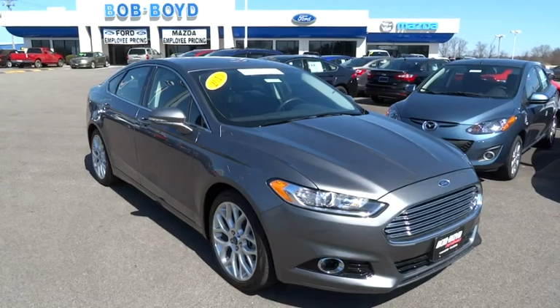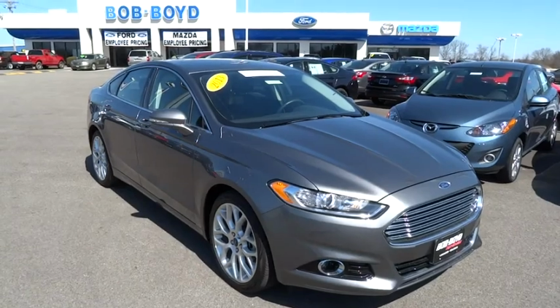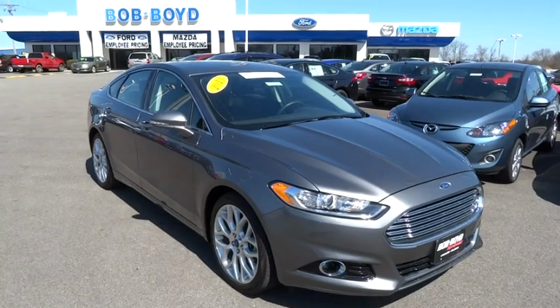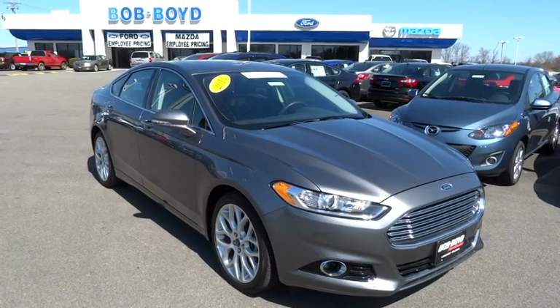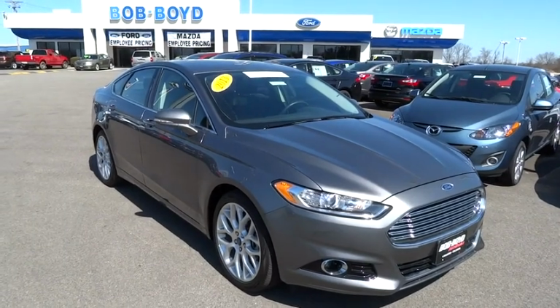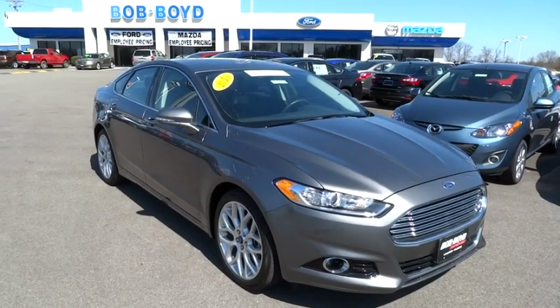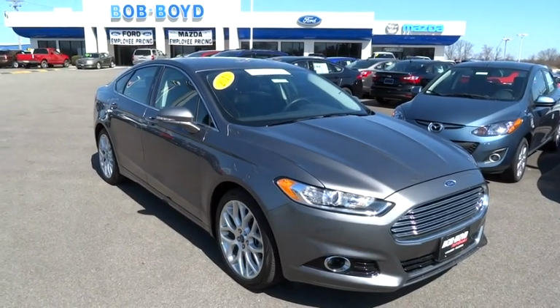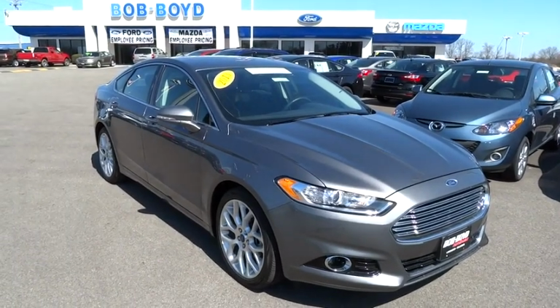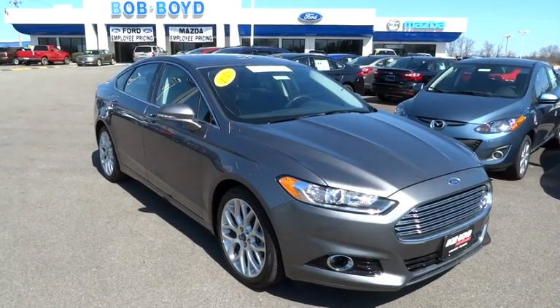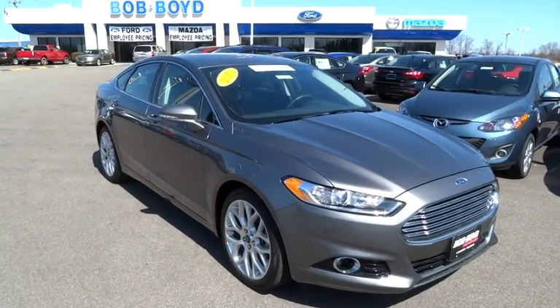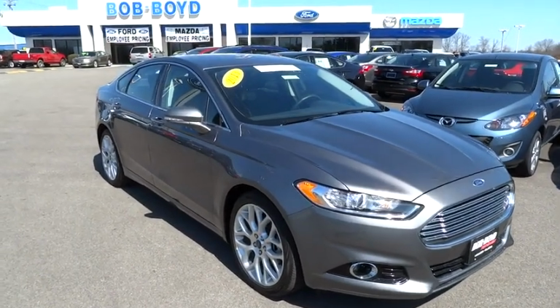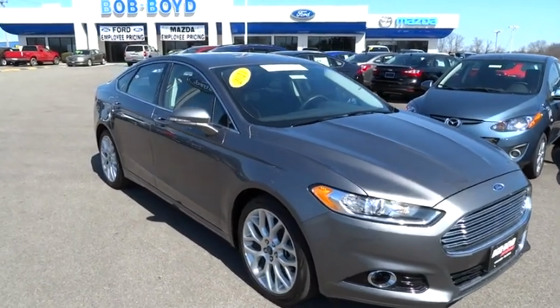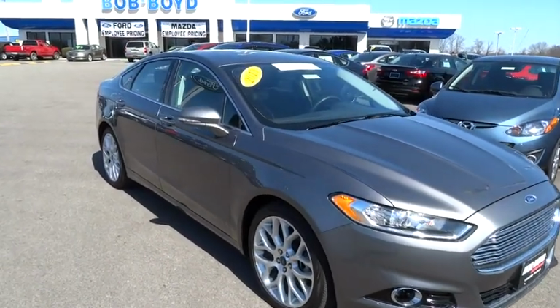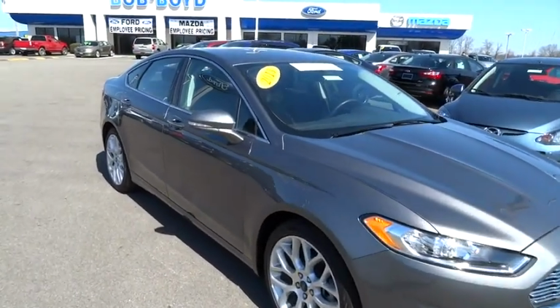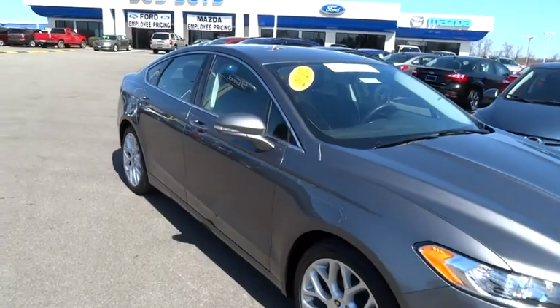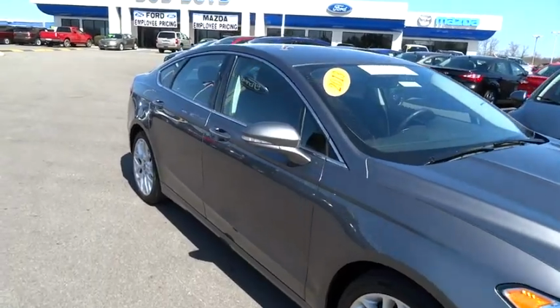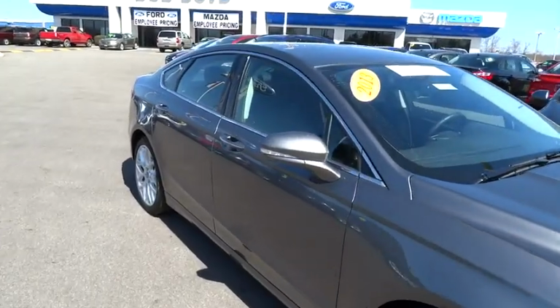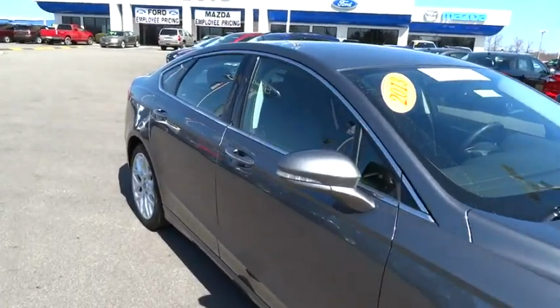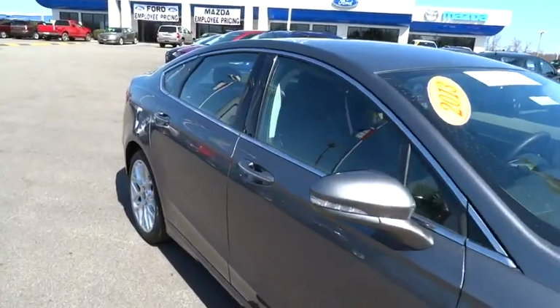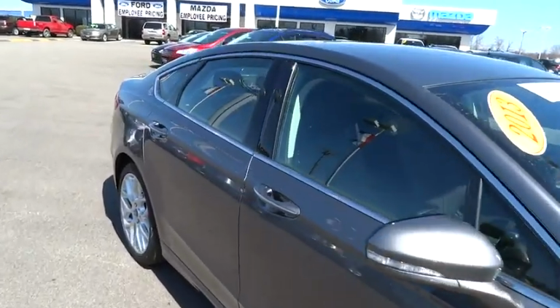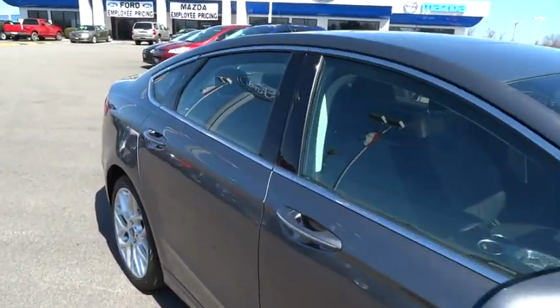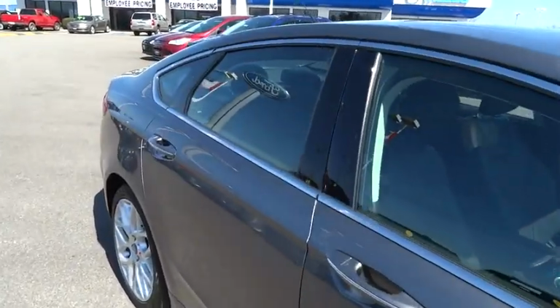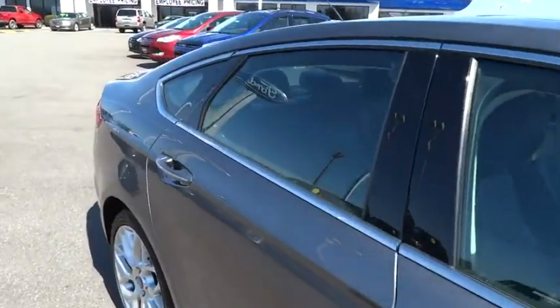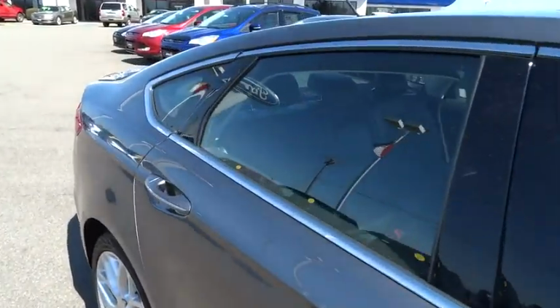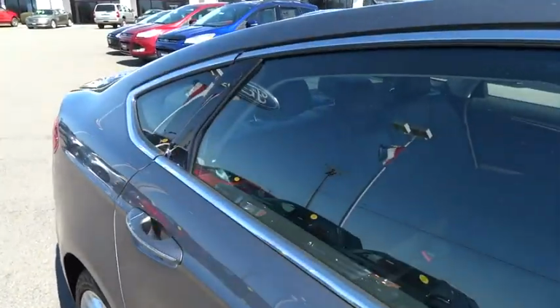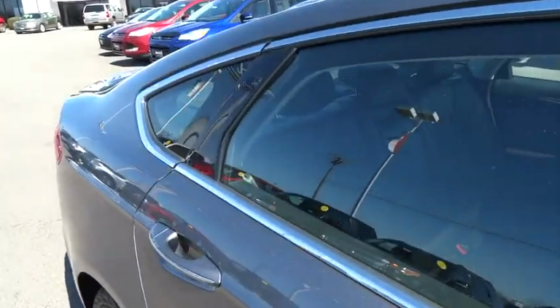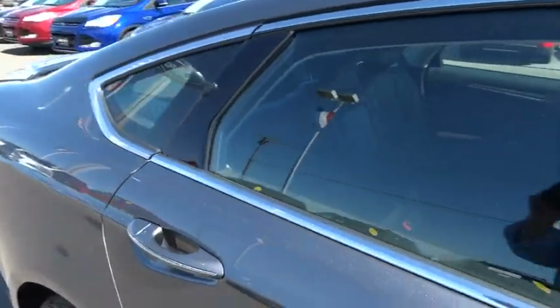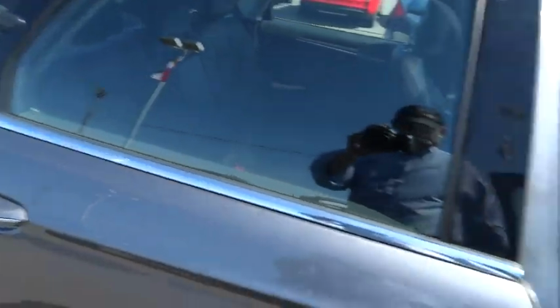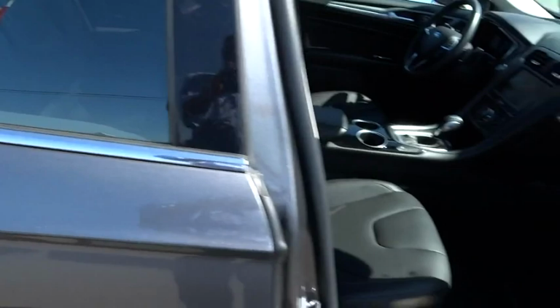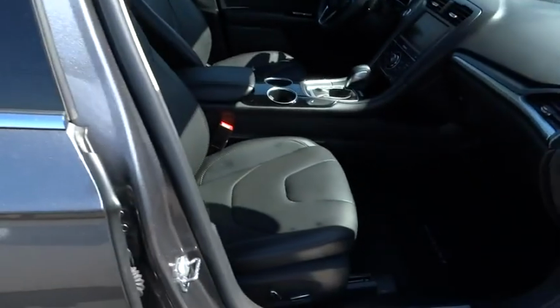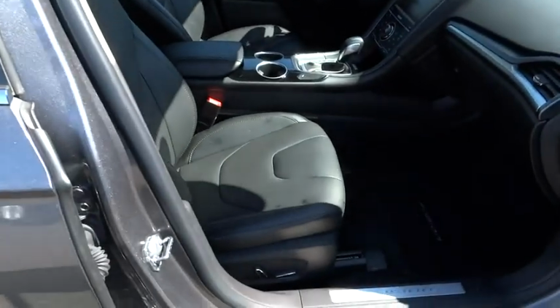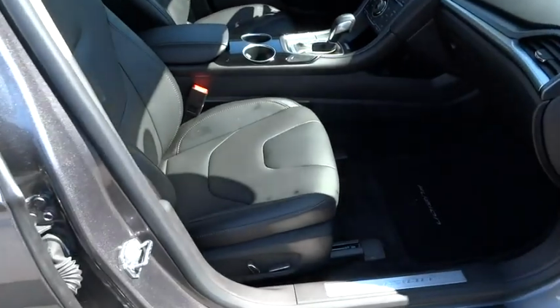The 2013 Fusion. You can have both impressive power and great economy in a Fusion, and it is priced below $30,000. This vehicle has less than 20,000 miles.